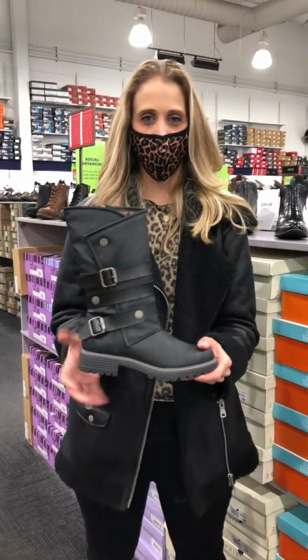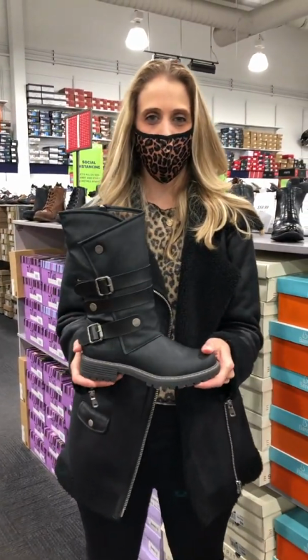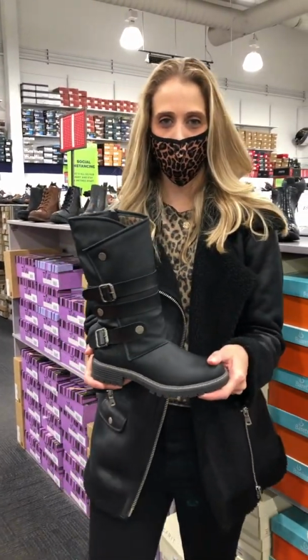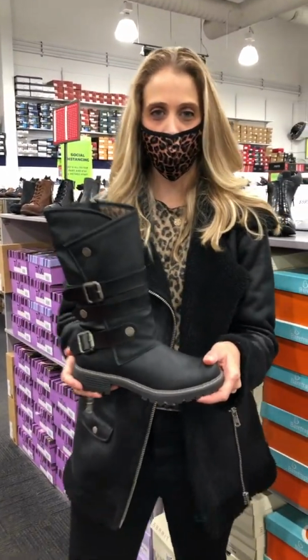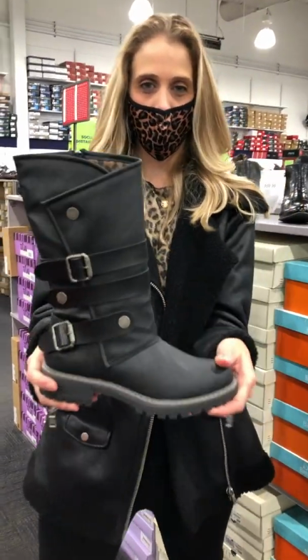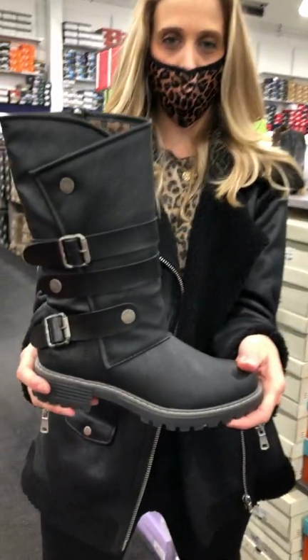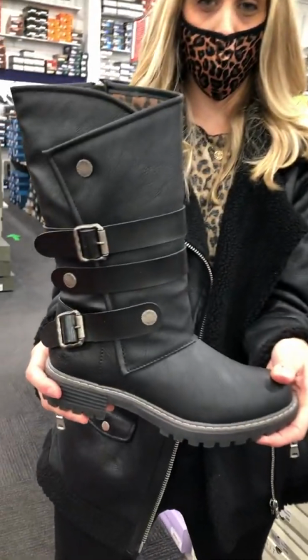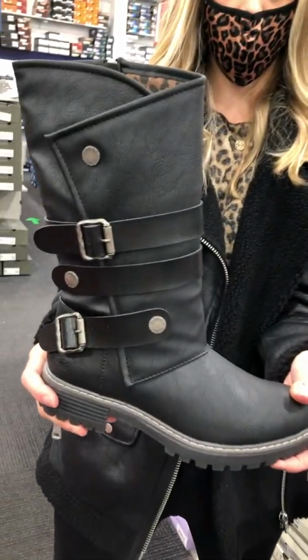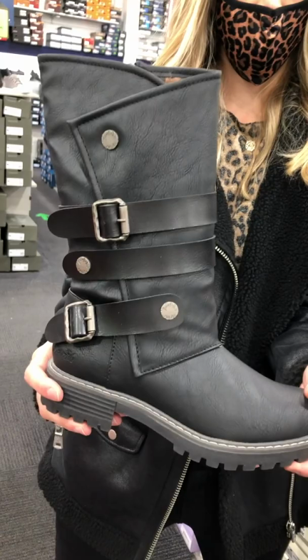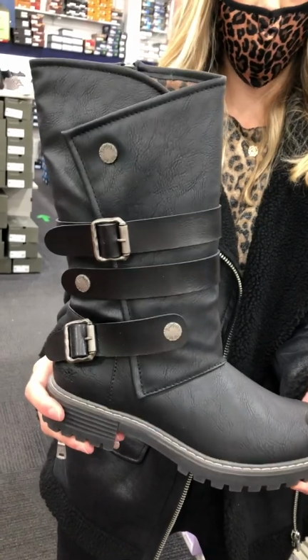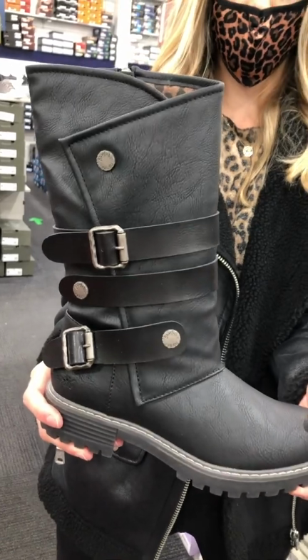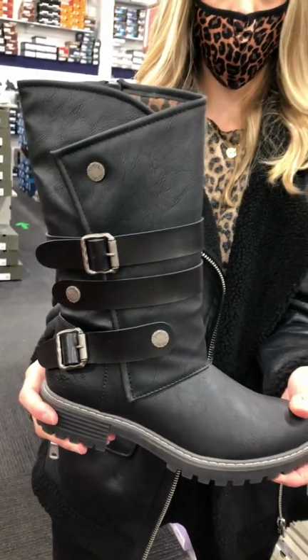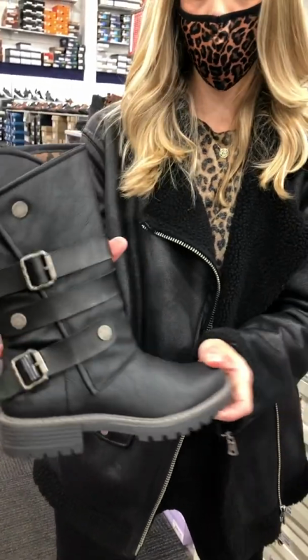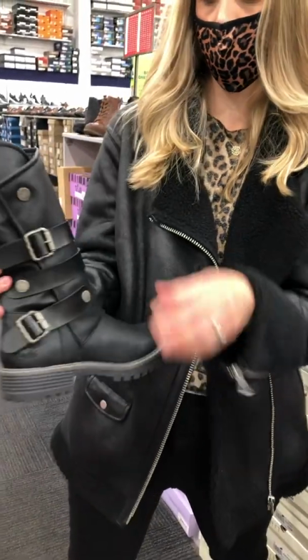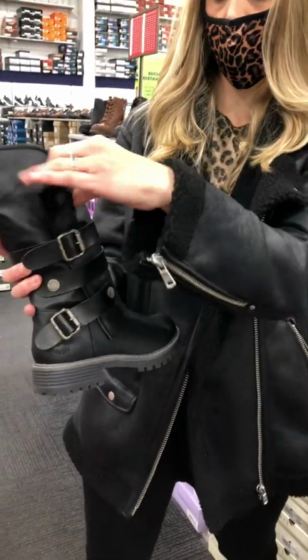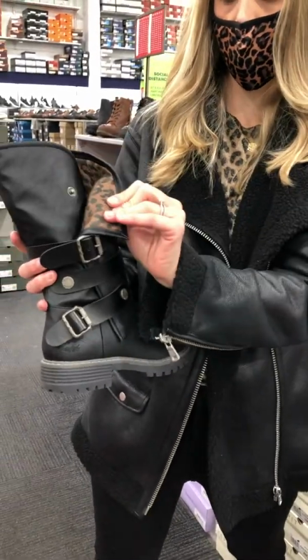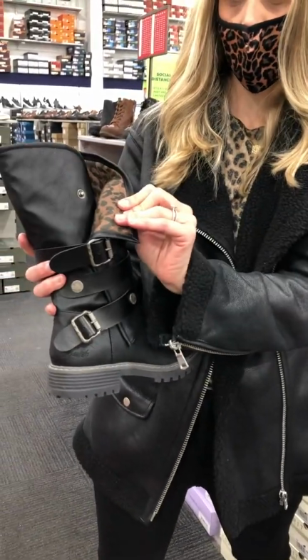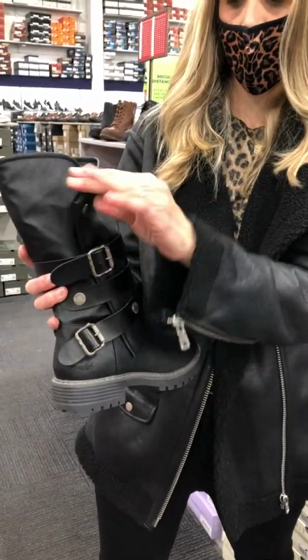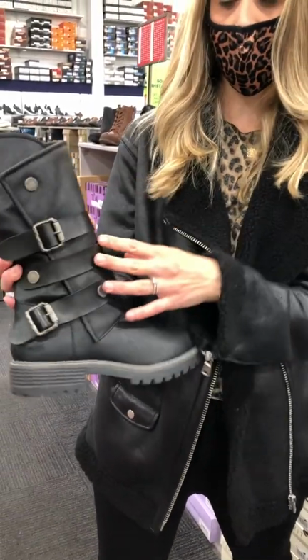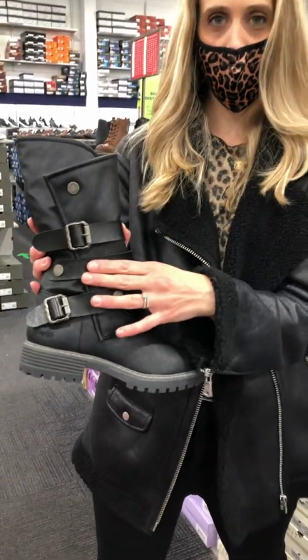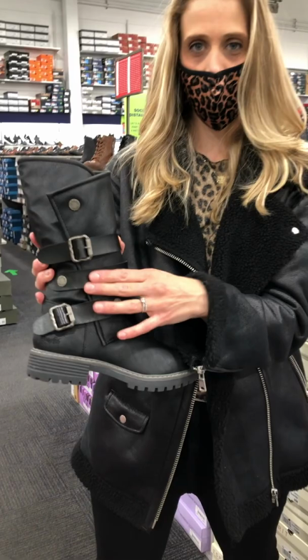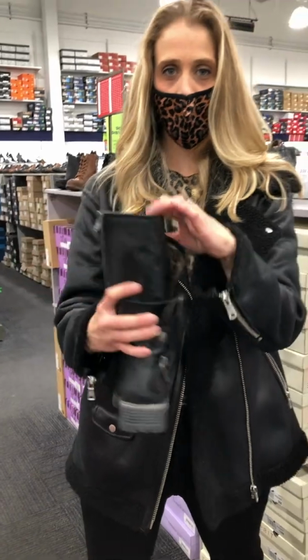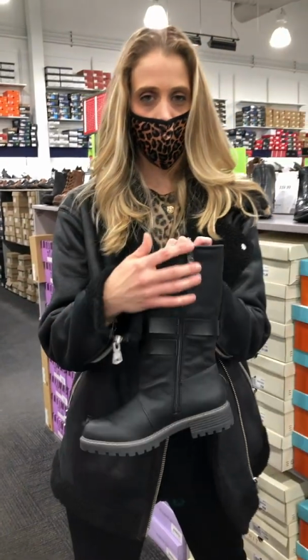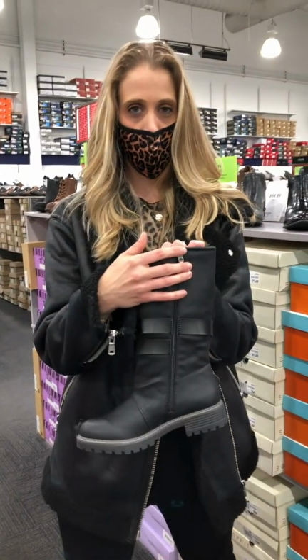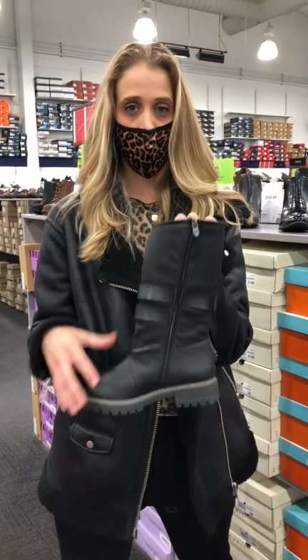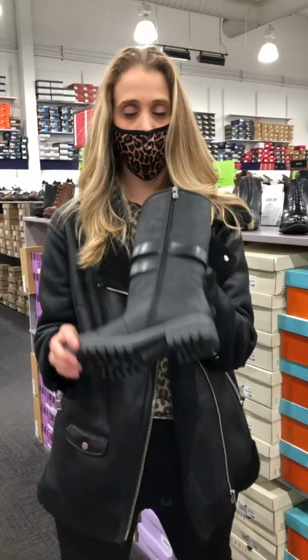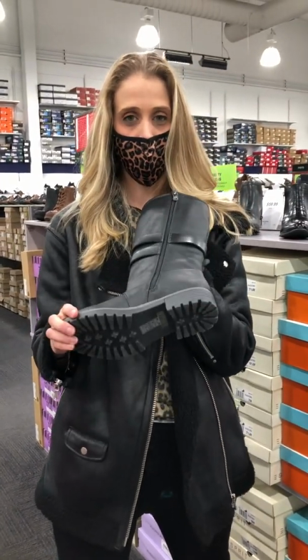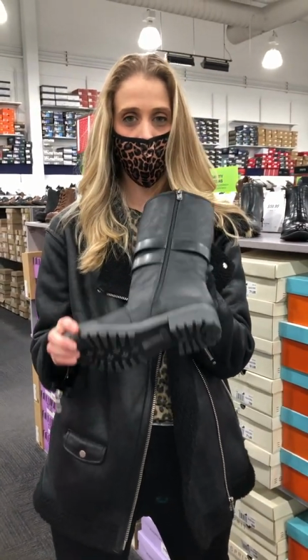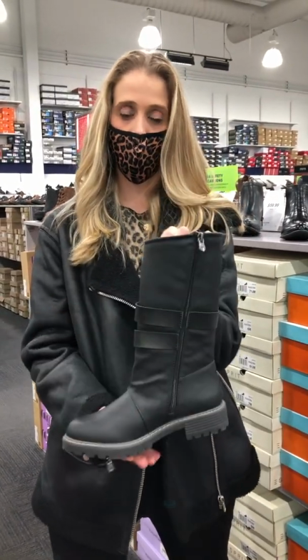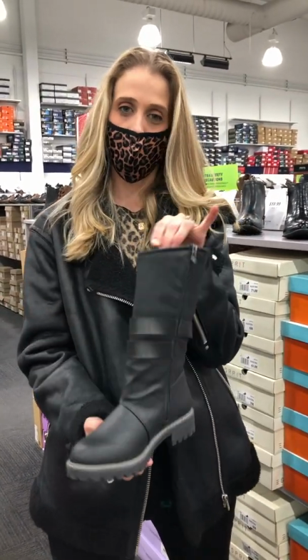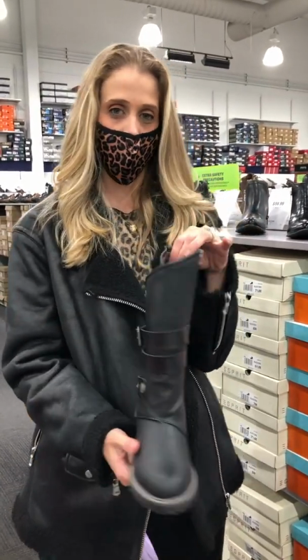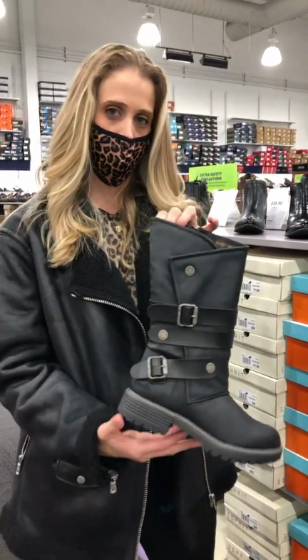Next, we have our mid-shaft lug boot from Blowfish. This boot is comfortable and cool, featuring the envelope fold, decorative straps, and a side zip. And lastly, the lug sole to give her a bit of edge and some grip.